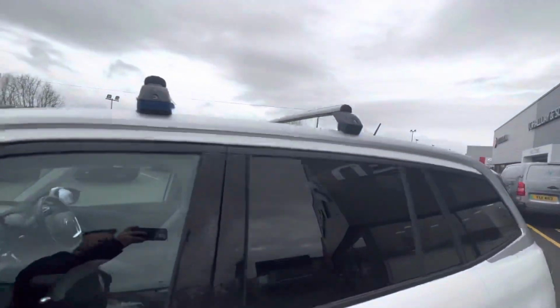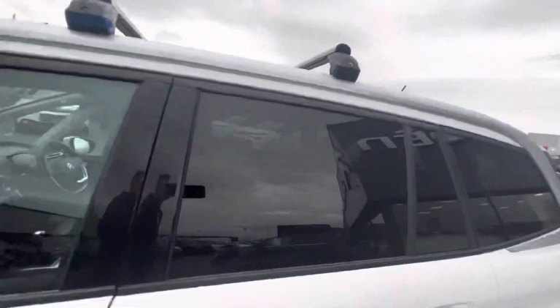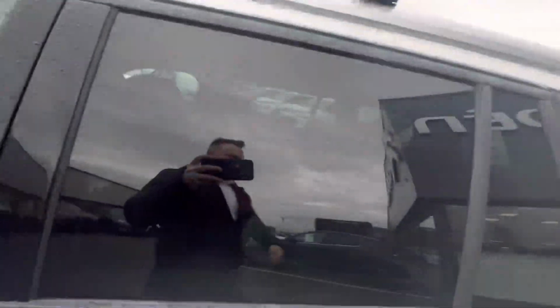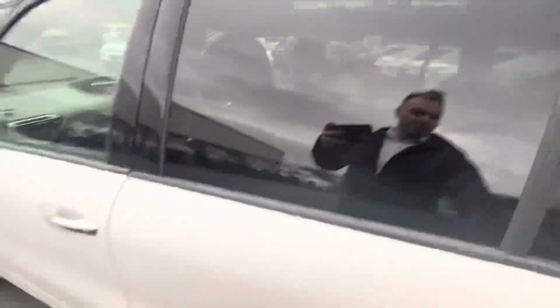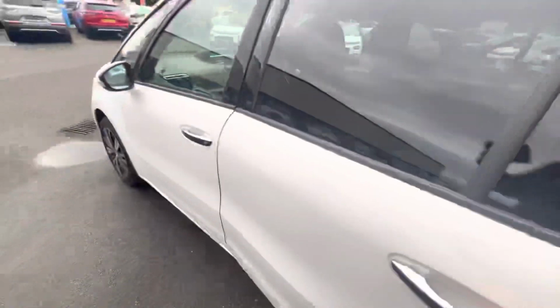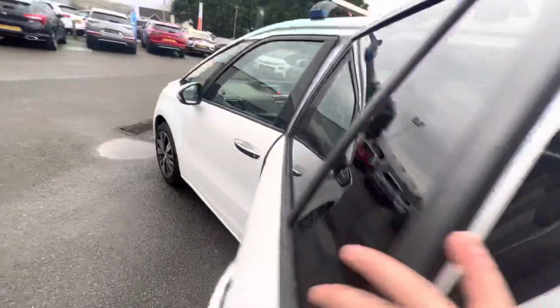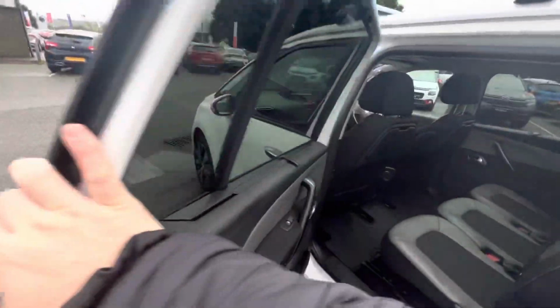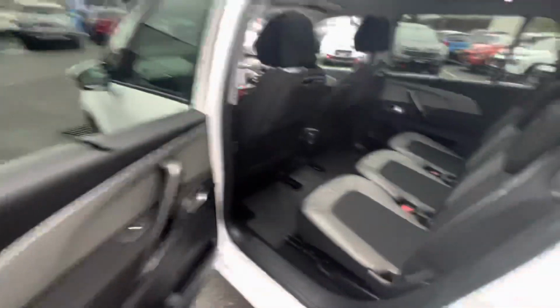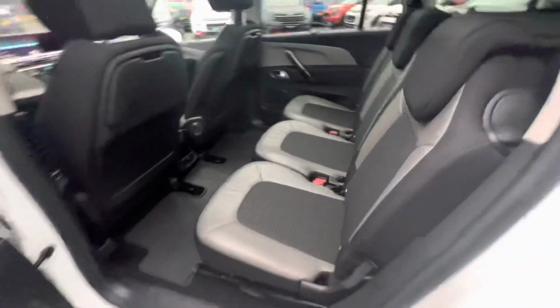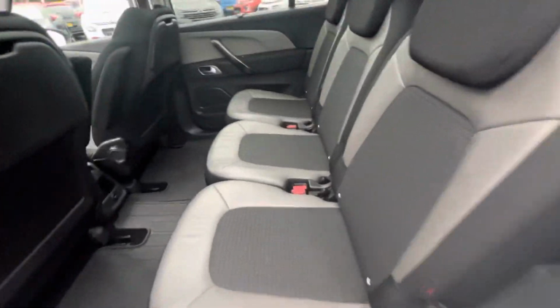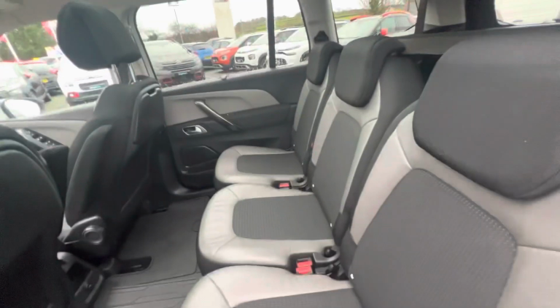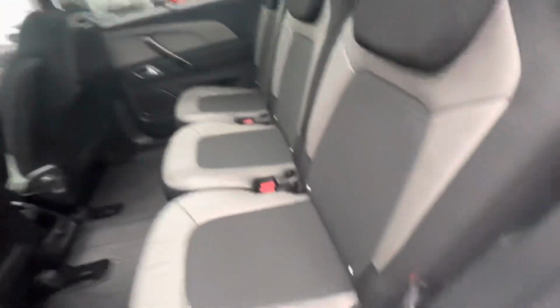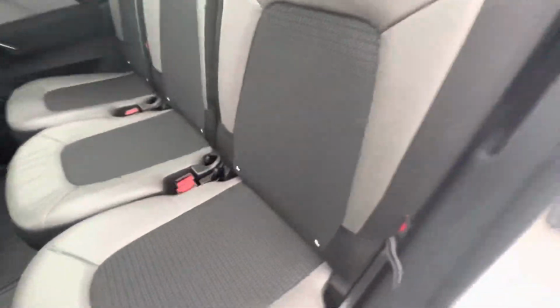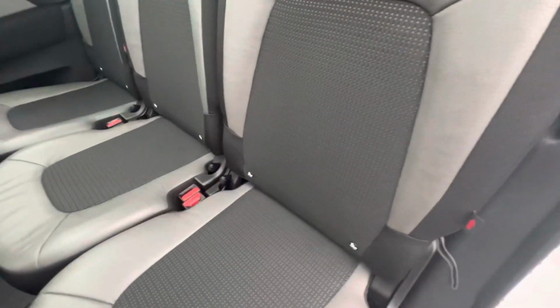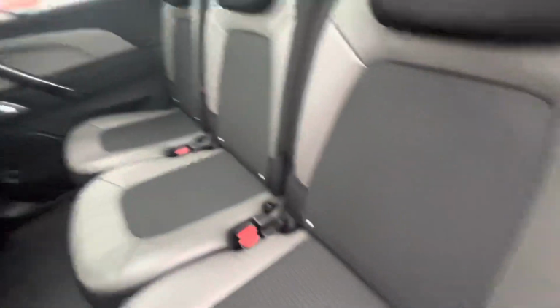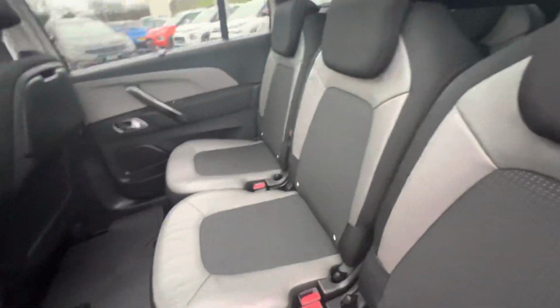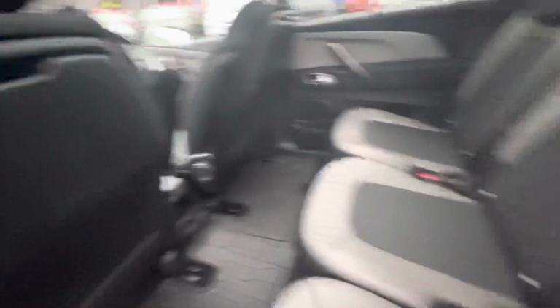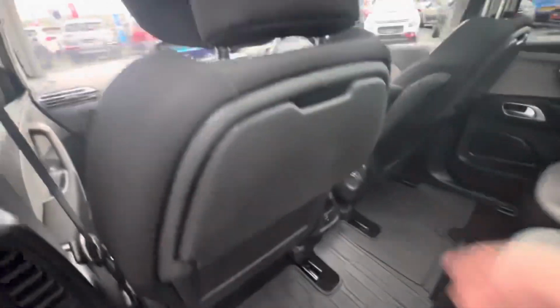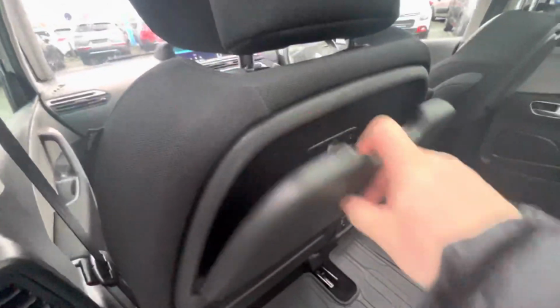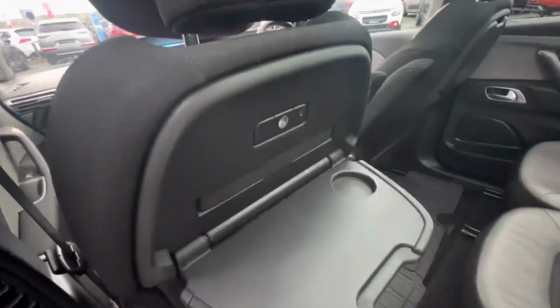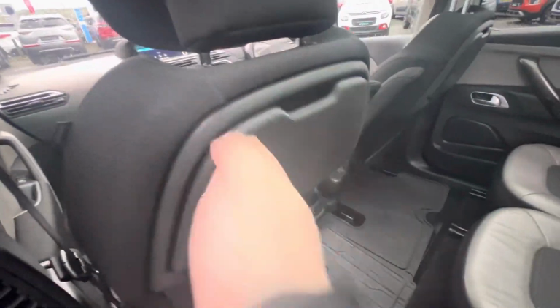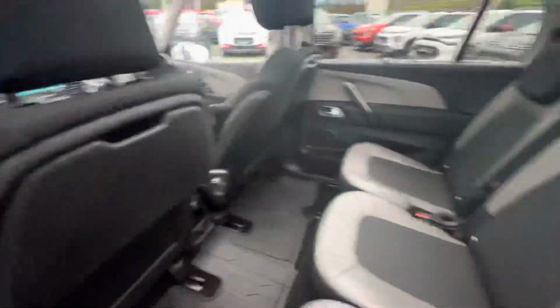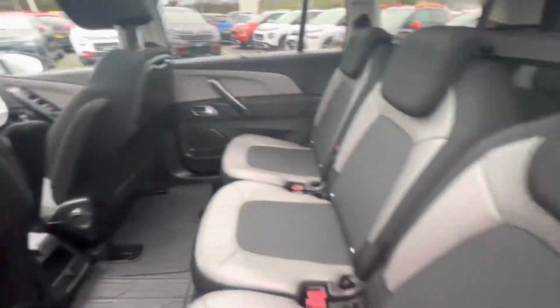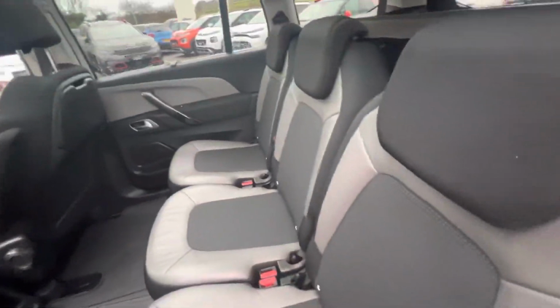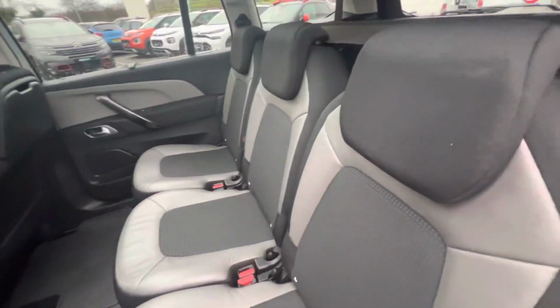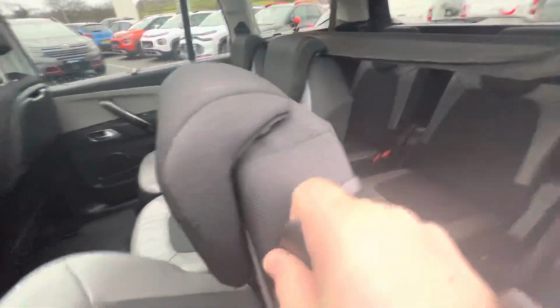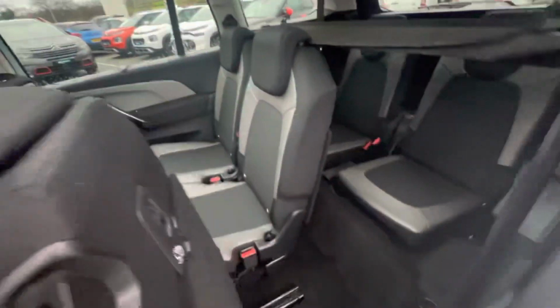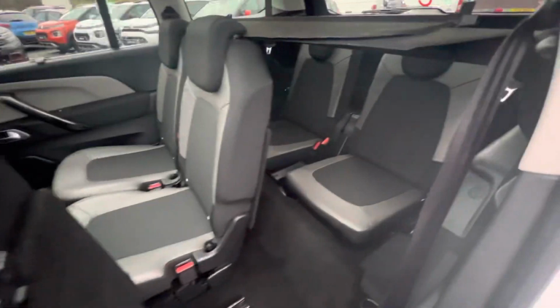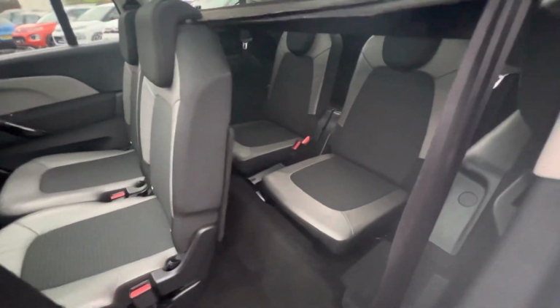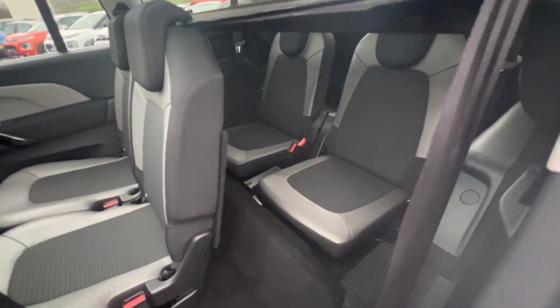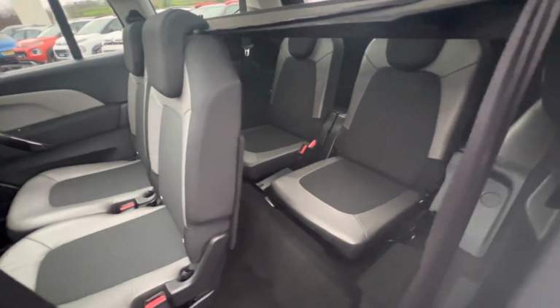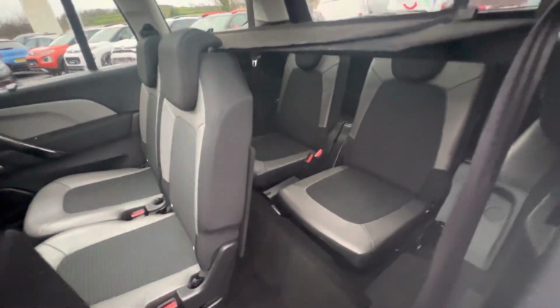You have tinted windows in the back. As you move in, you have your three individual seats, nice ISOFIX points, and you also have picnic trays here as well. It's also a seven-seater folks, so the seats fold over and you have your two extra seats here in the back.